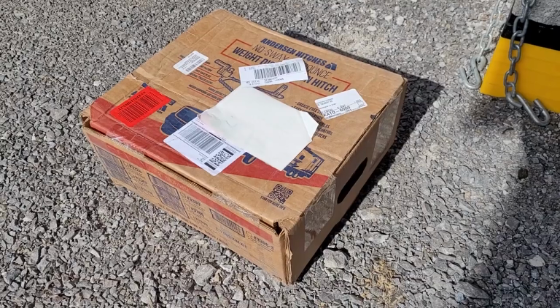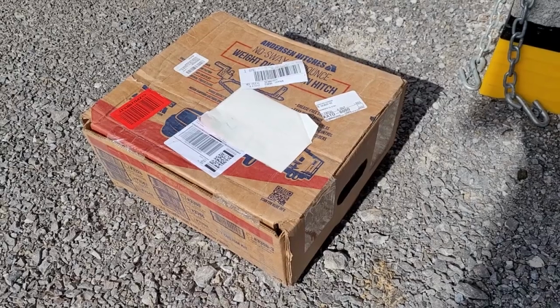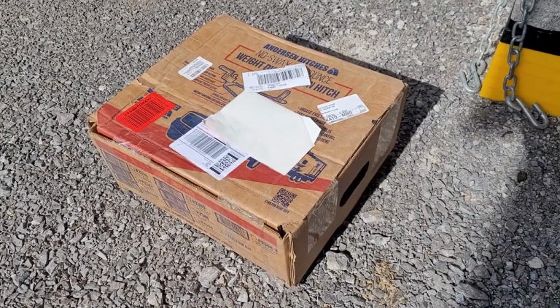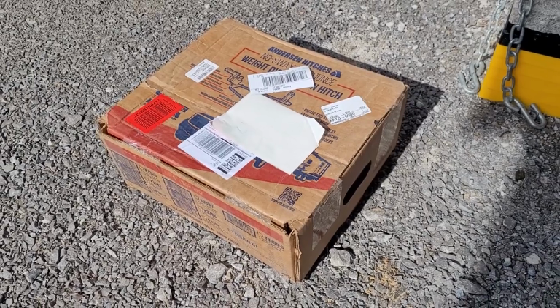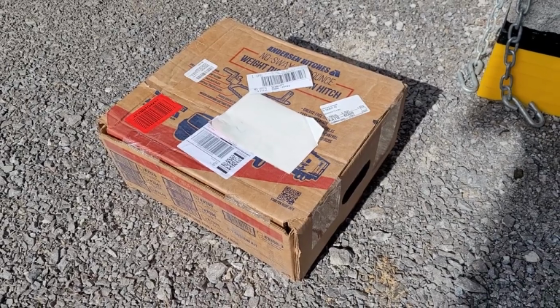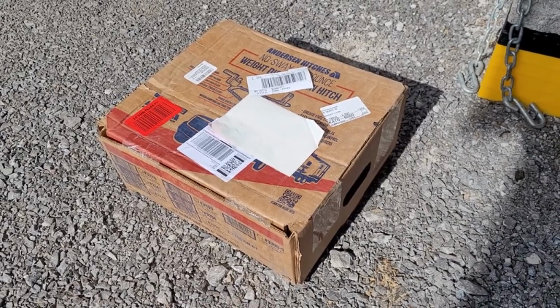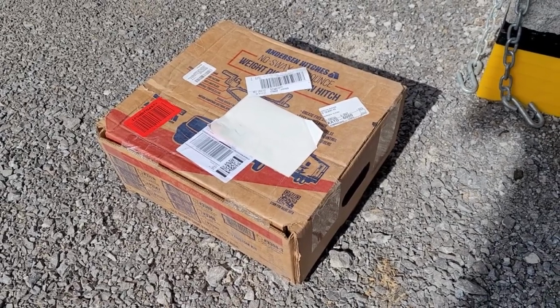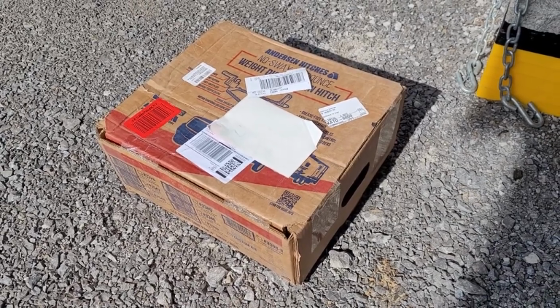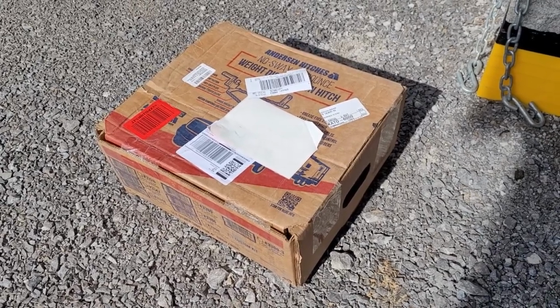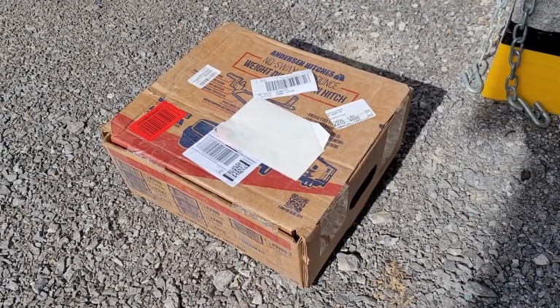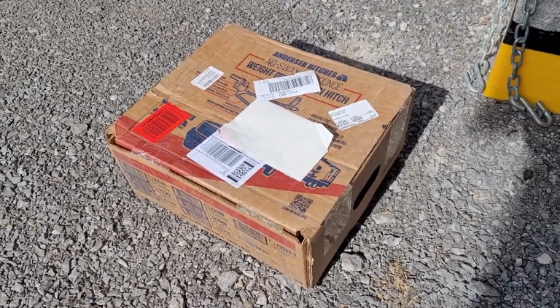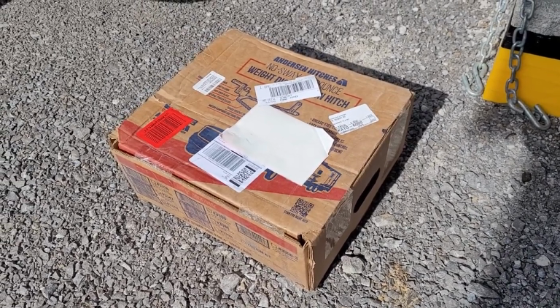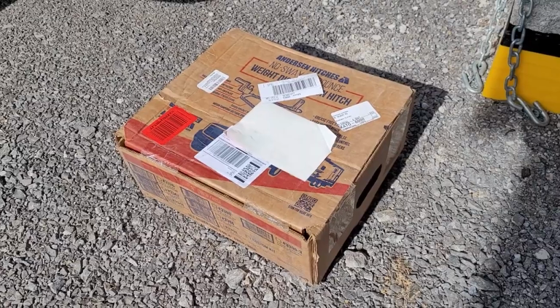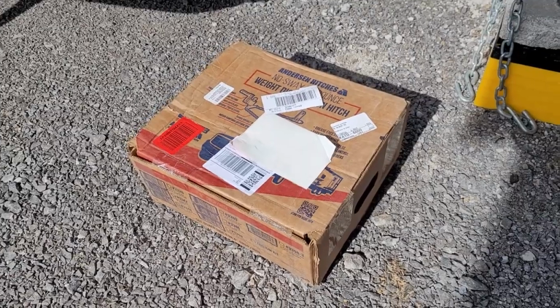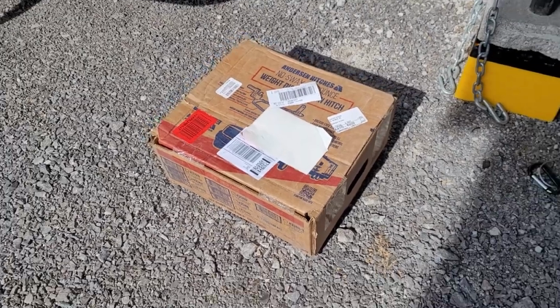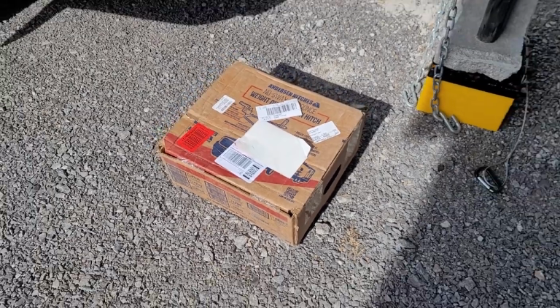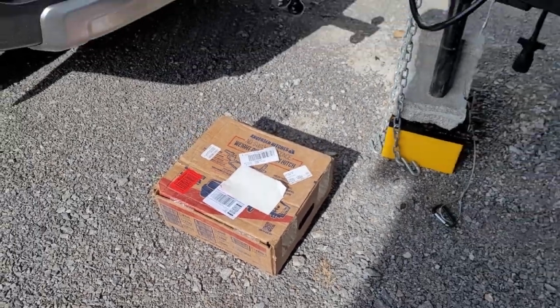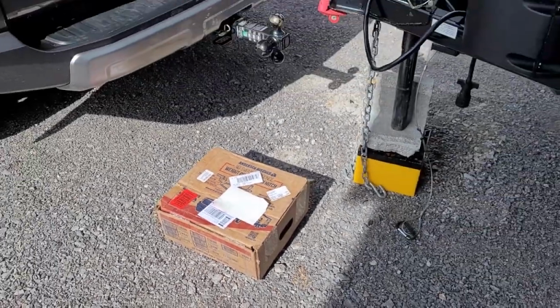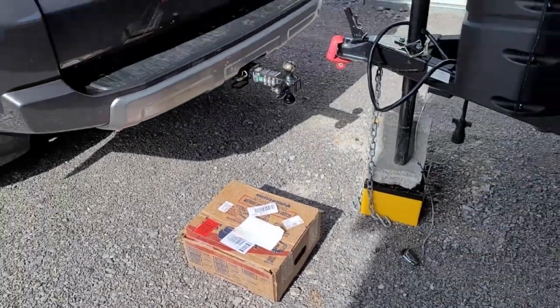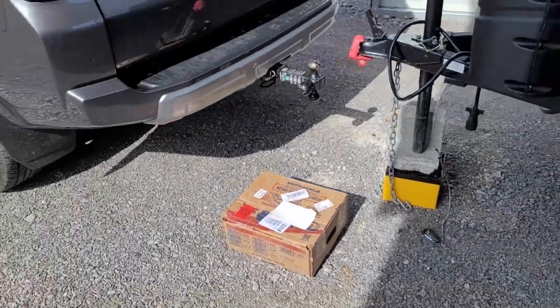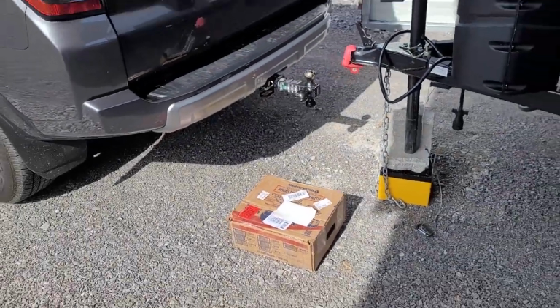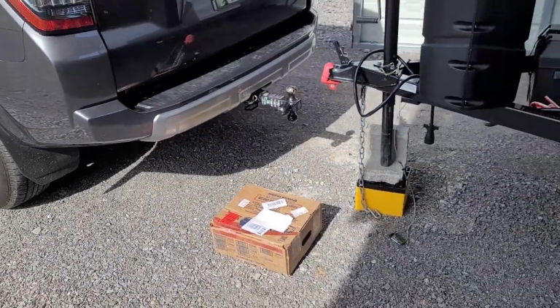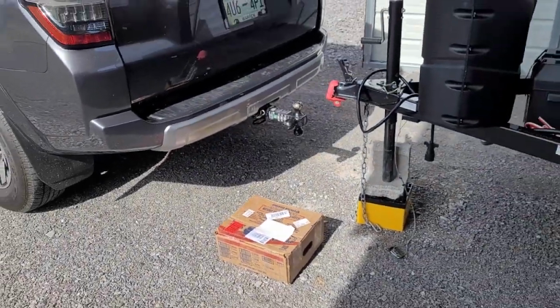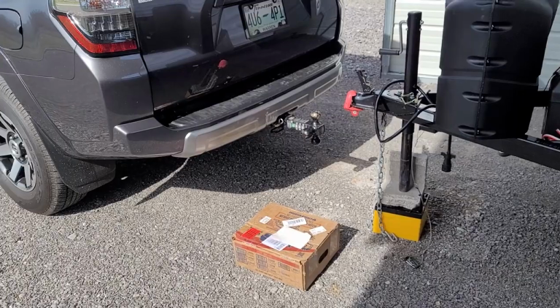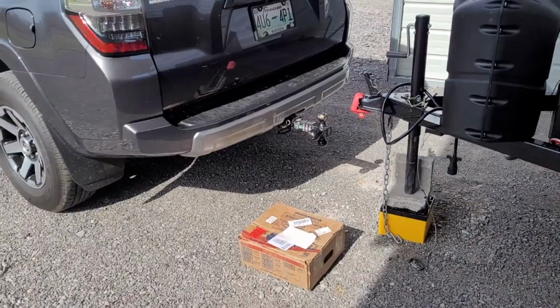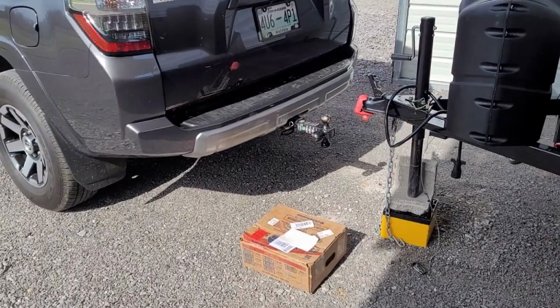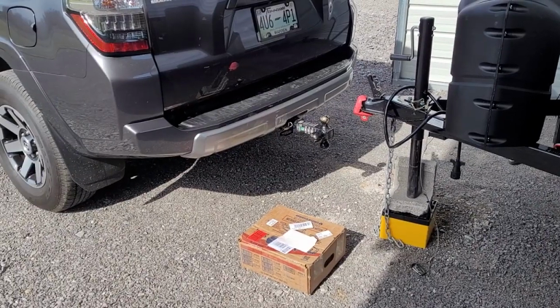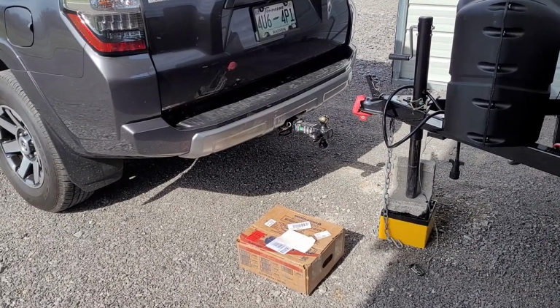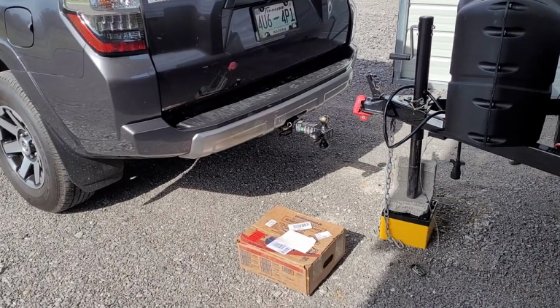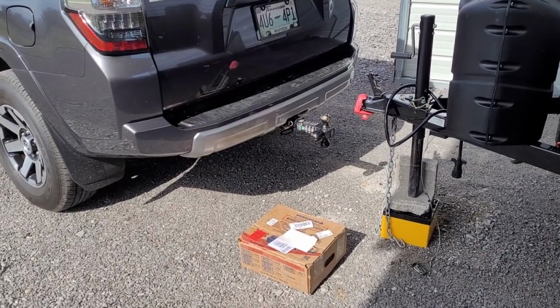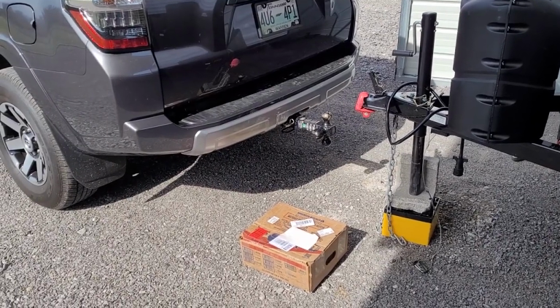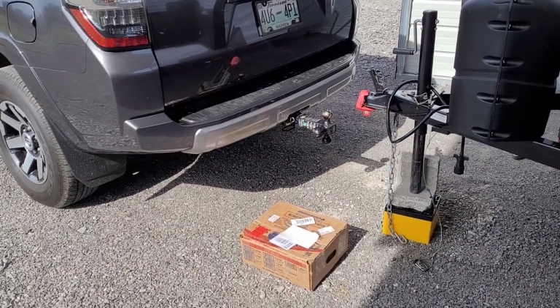I'm going to do a video on the Anderson No Sway No Bounce Weight Distribution Hitch. I'm not going to show you how to install it because there's a lot of videos on that, but I haven't seen too many videos that talk about how it actually works after the fact.